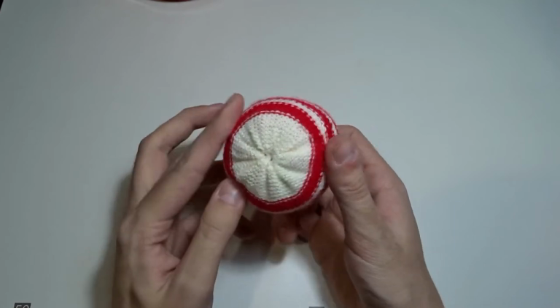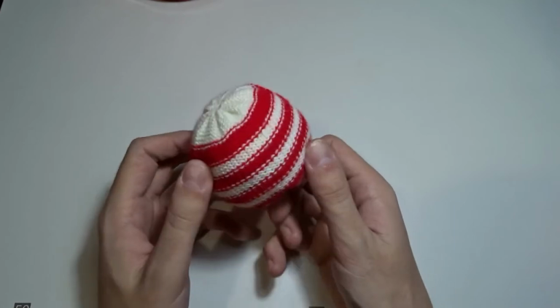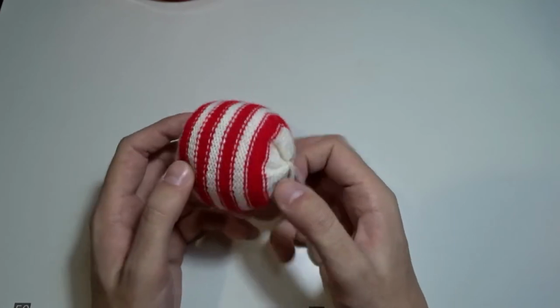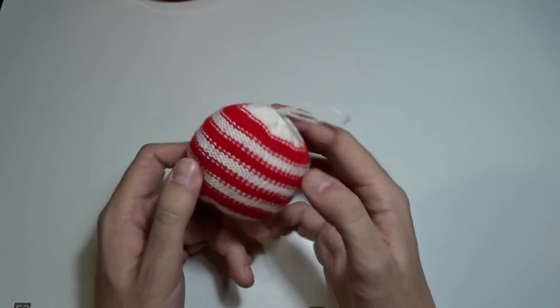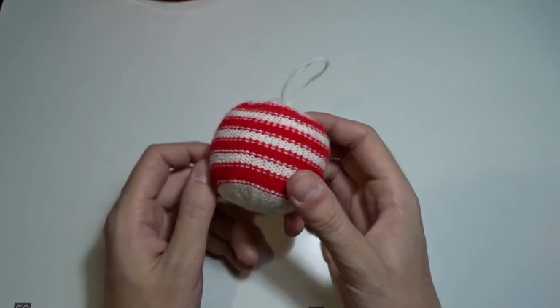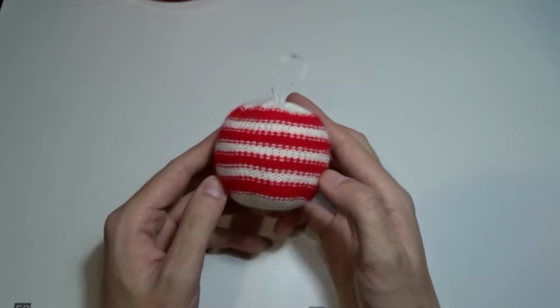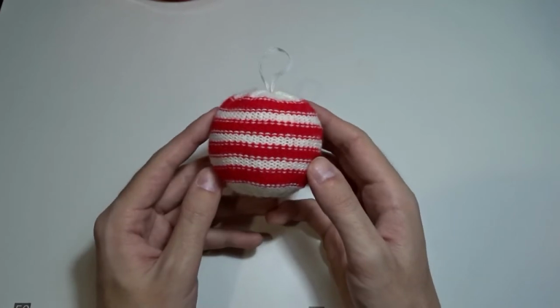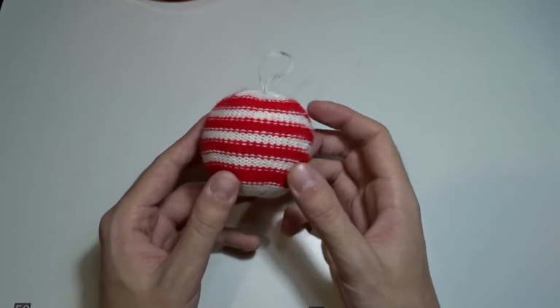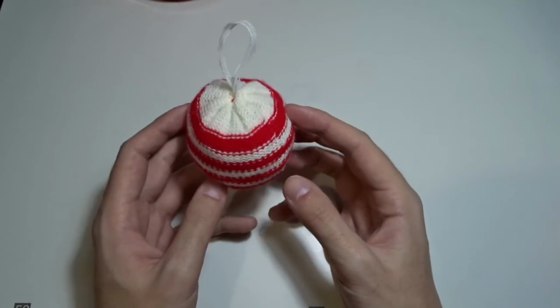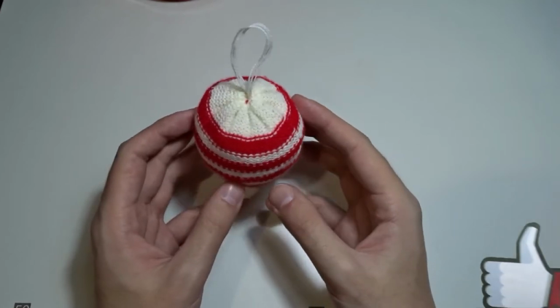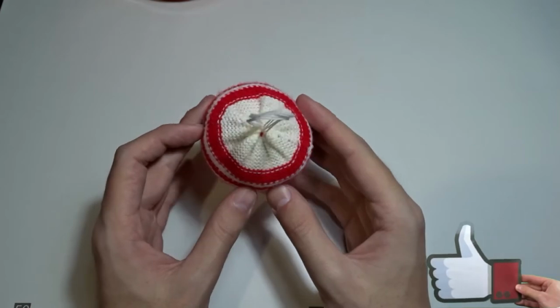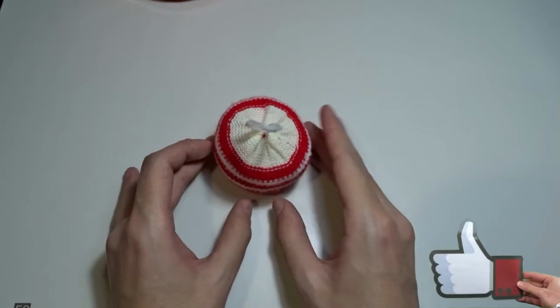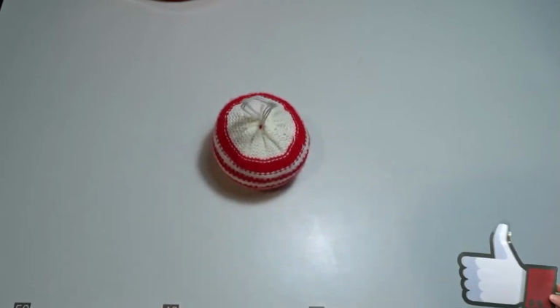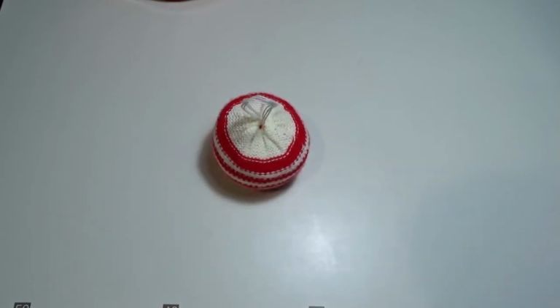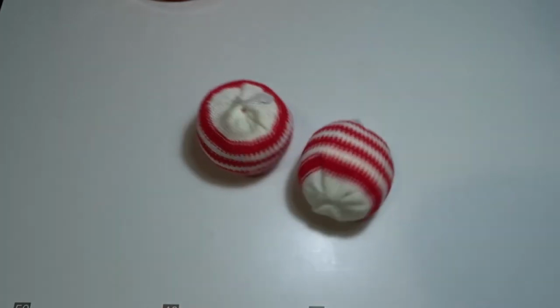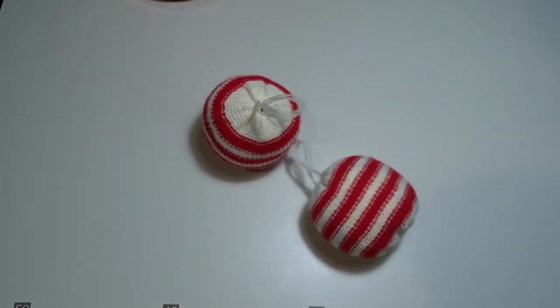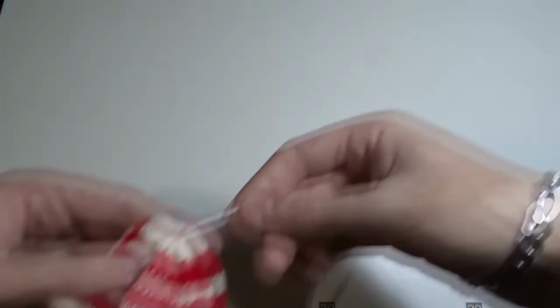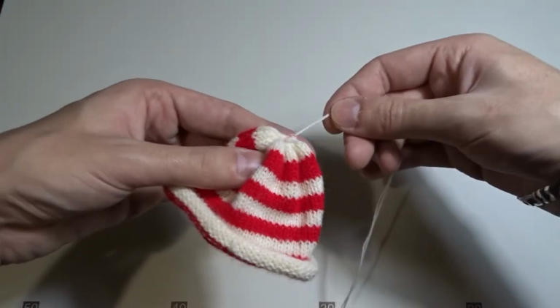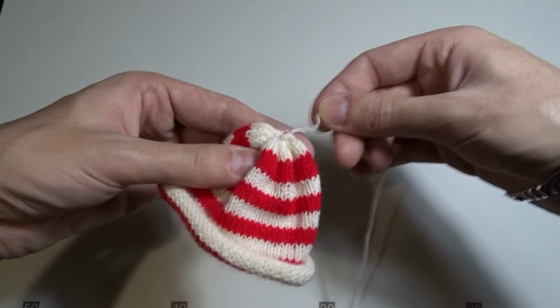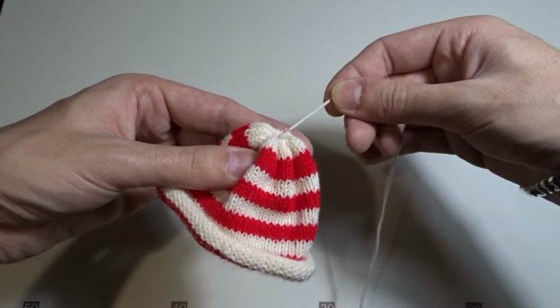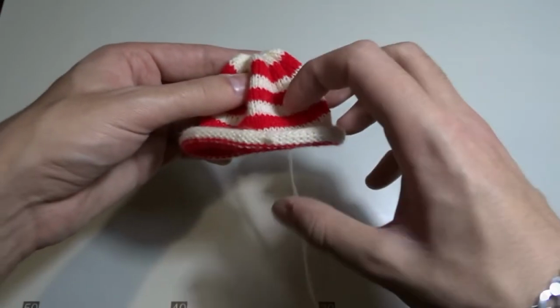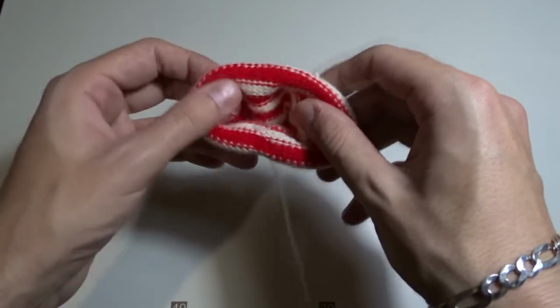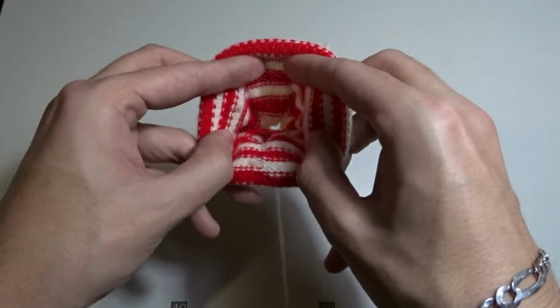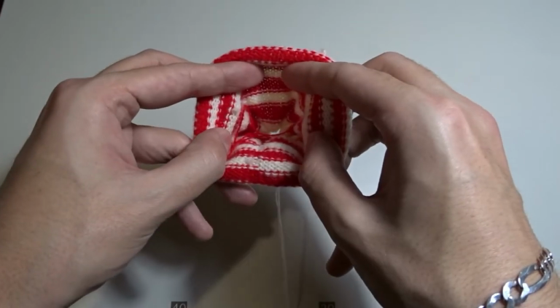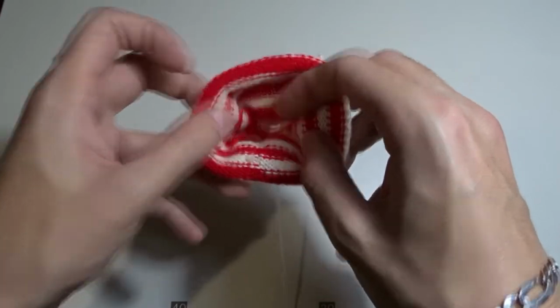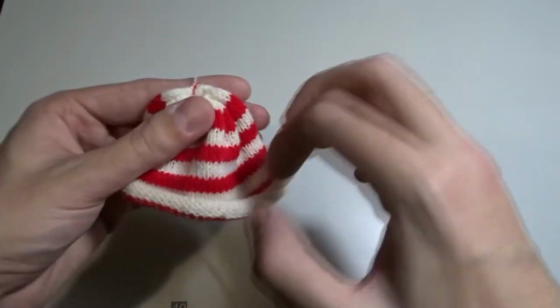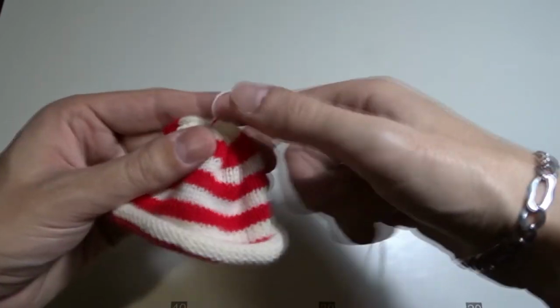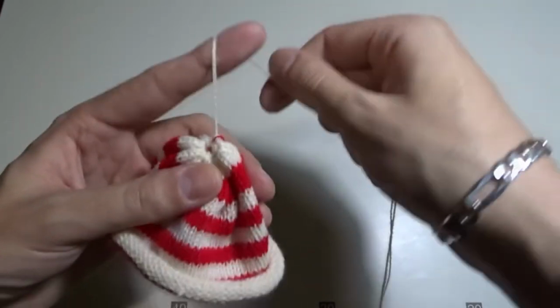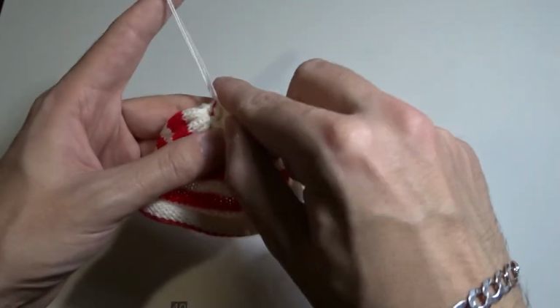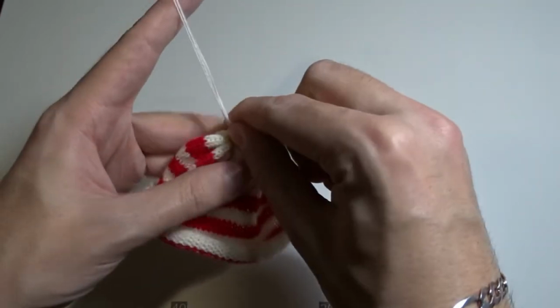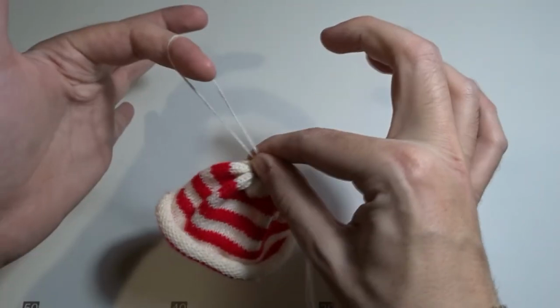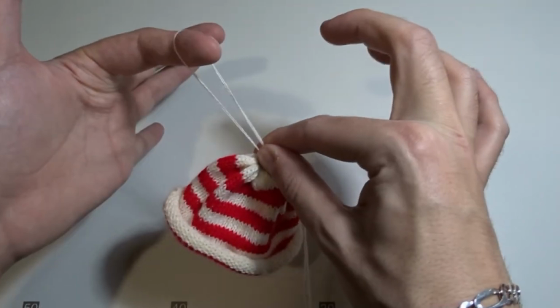Of course, it will look better with a styrofoam or Christmas ball inside — I am just giving you the idea. By the way, if you pull only one of the tails and make a loop on the top, you can use it as a Christmas hat.